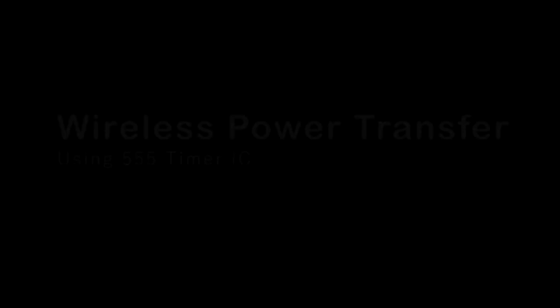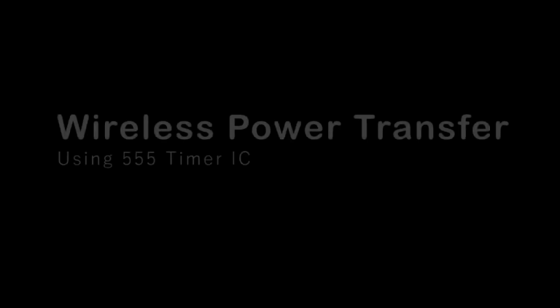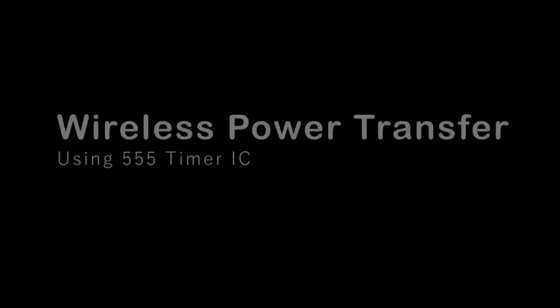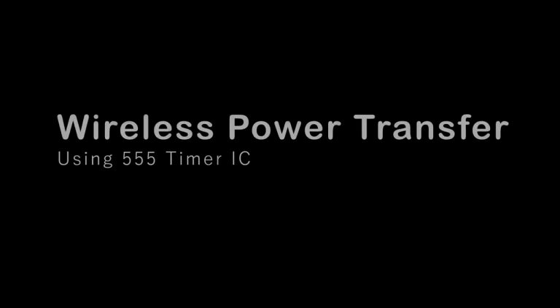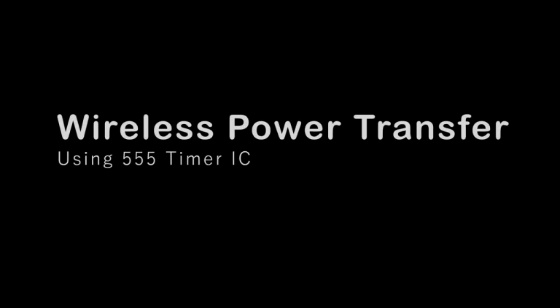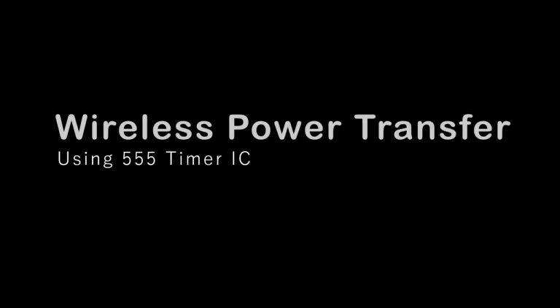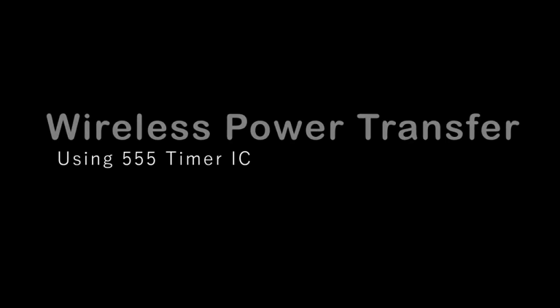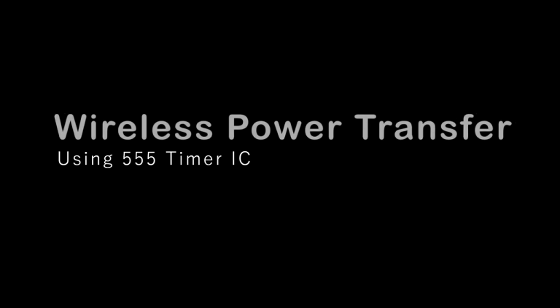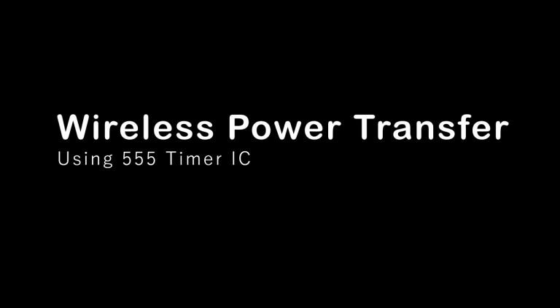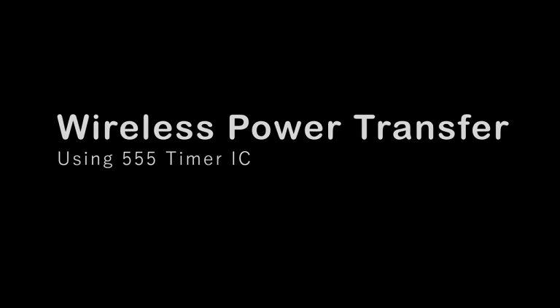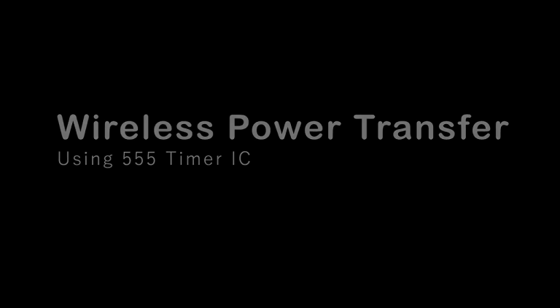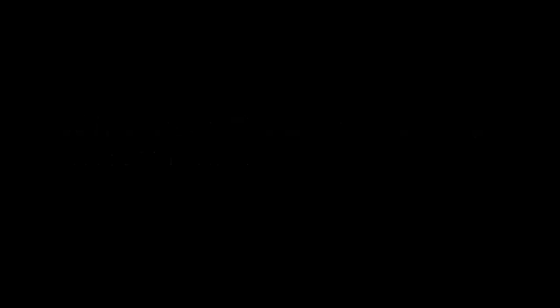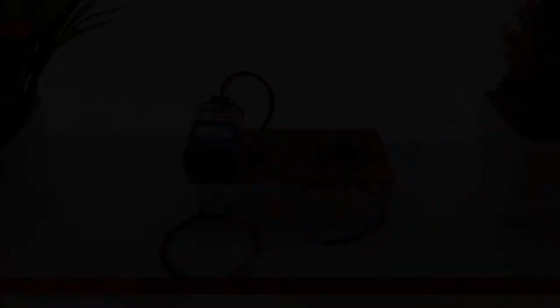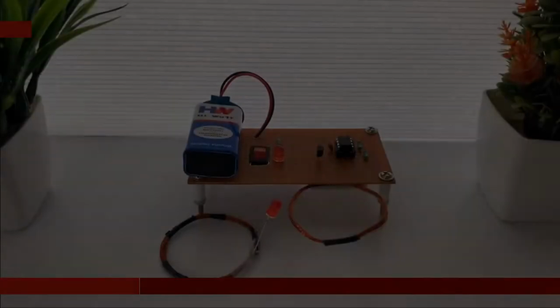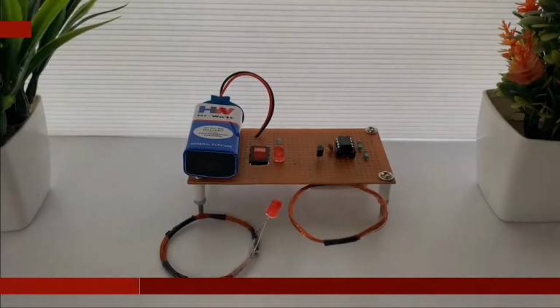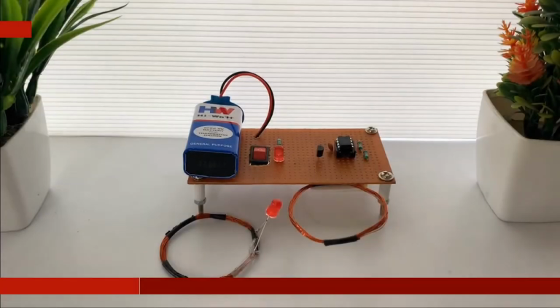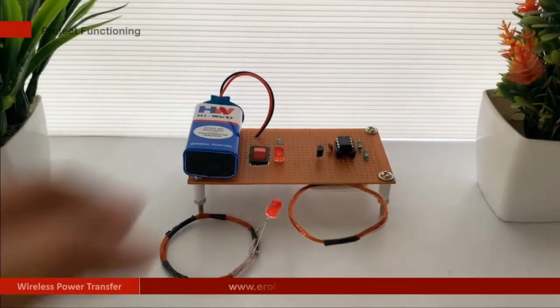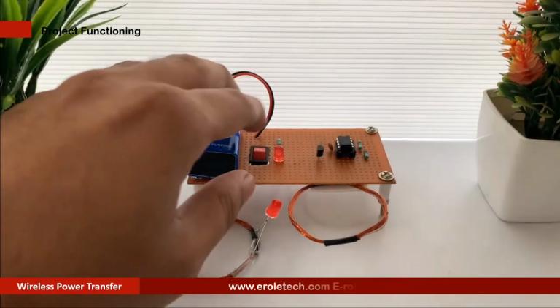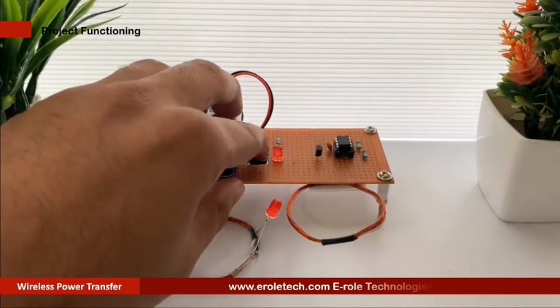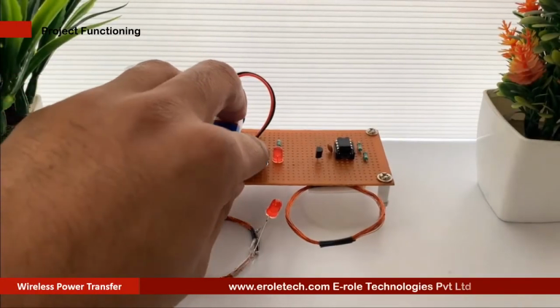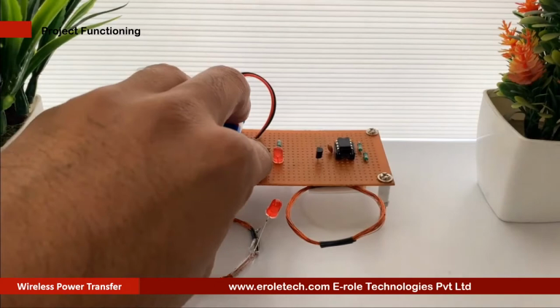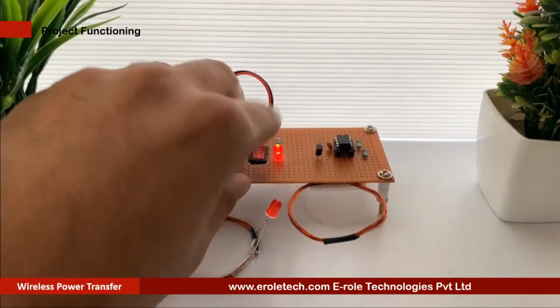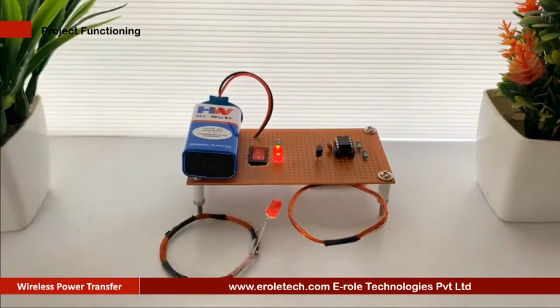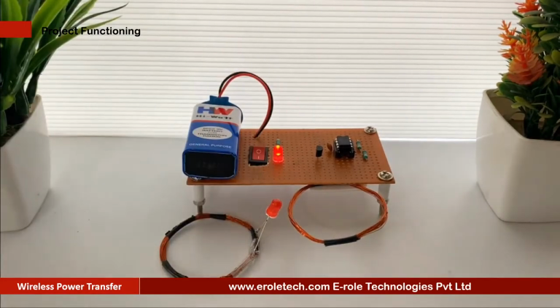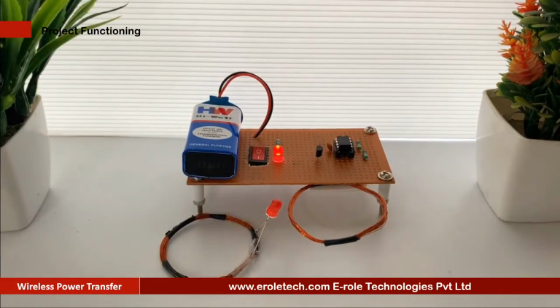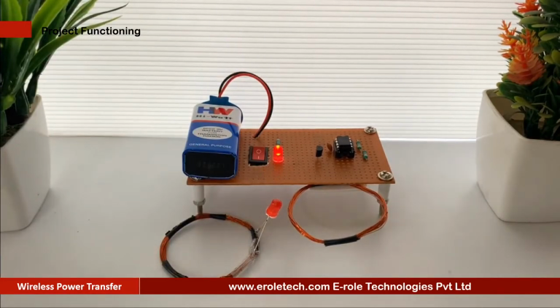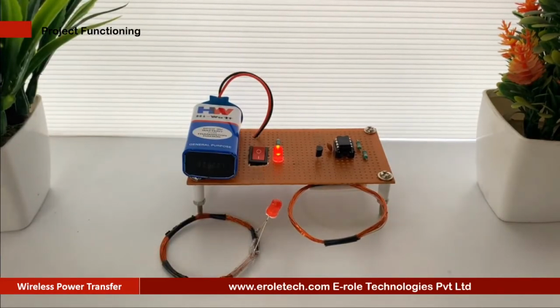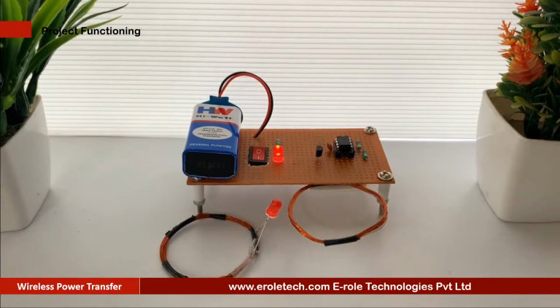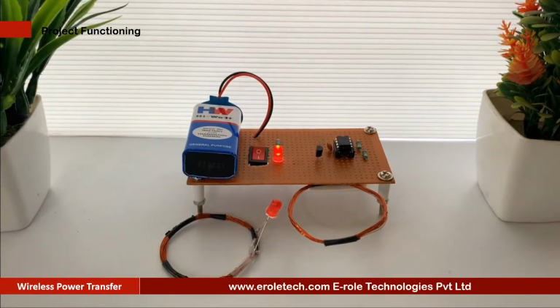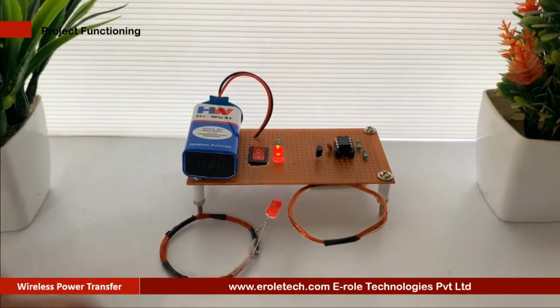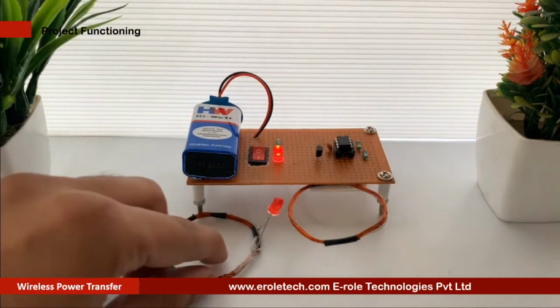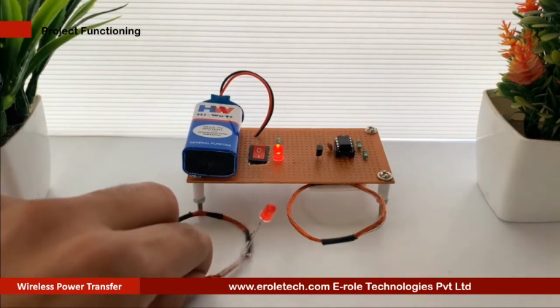Wireless power transfer. Wireless power transfer is the transmission of electrical energy without wires or a physical link.